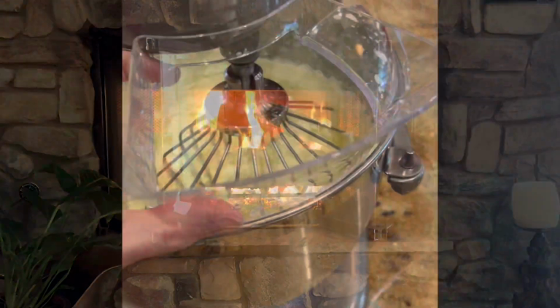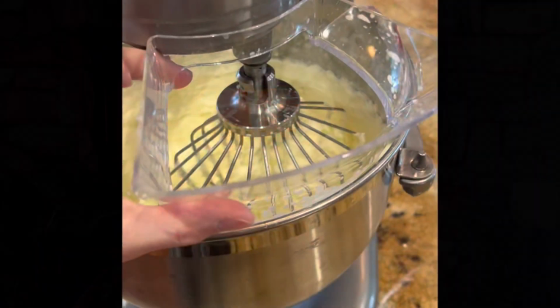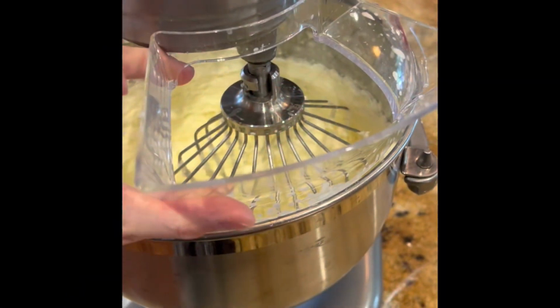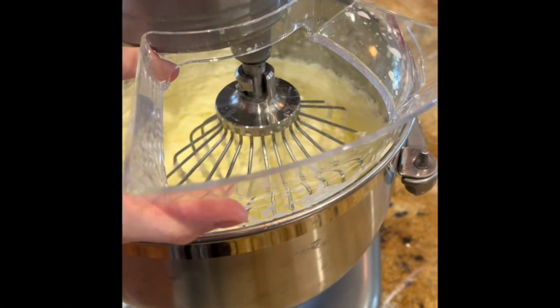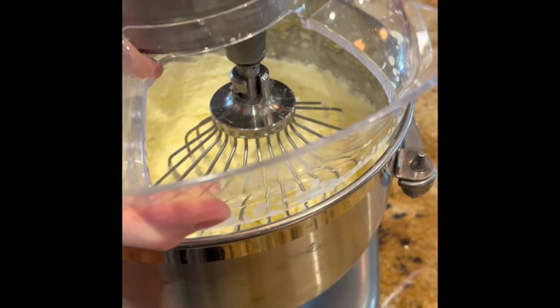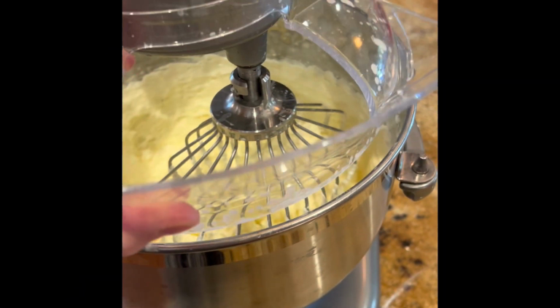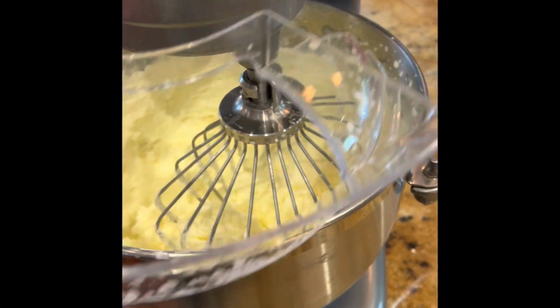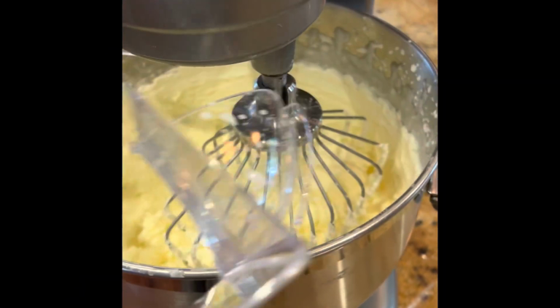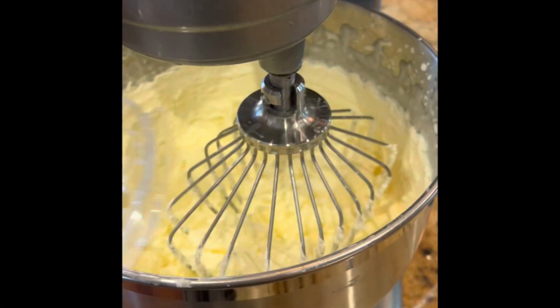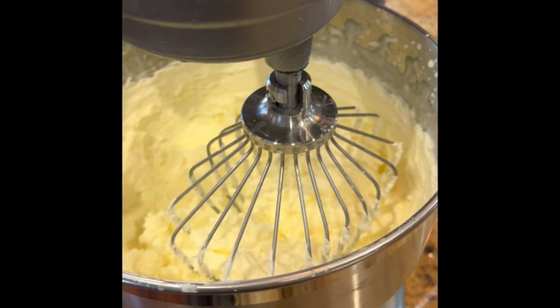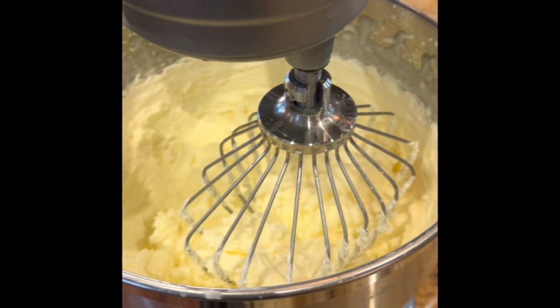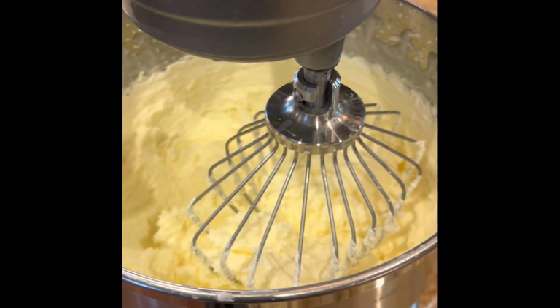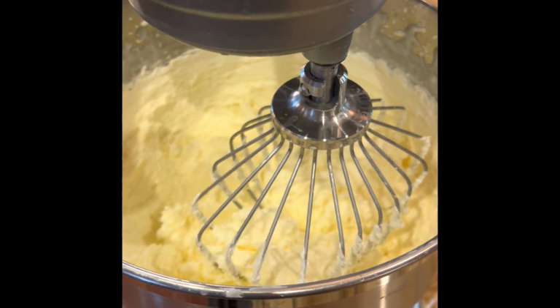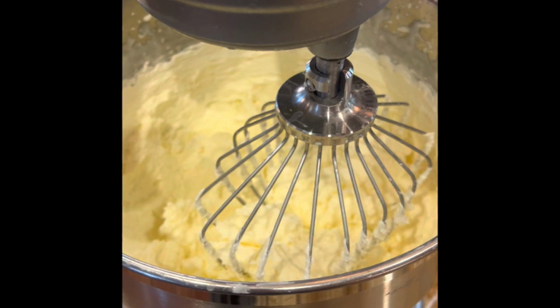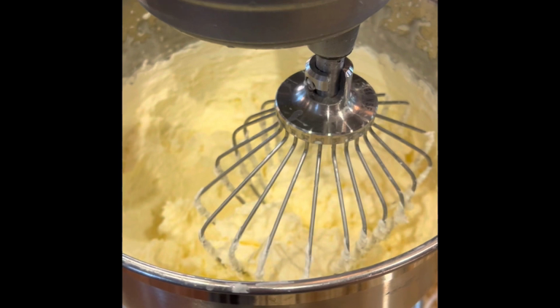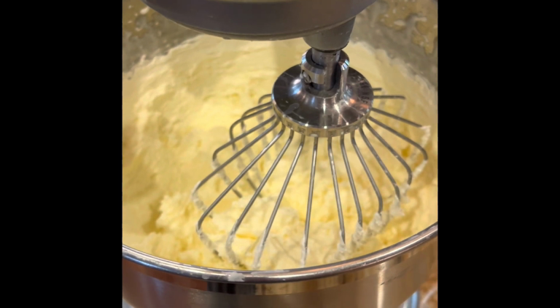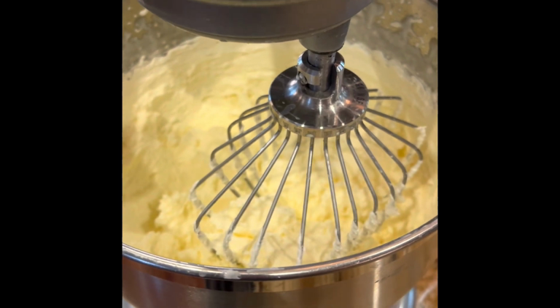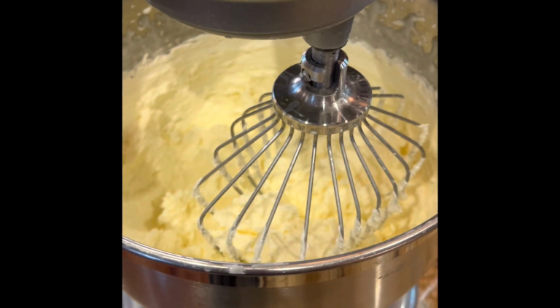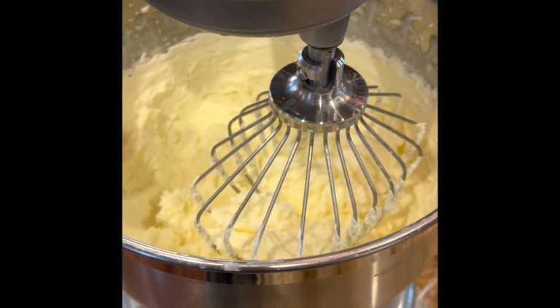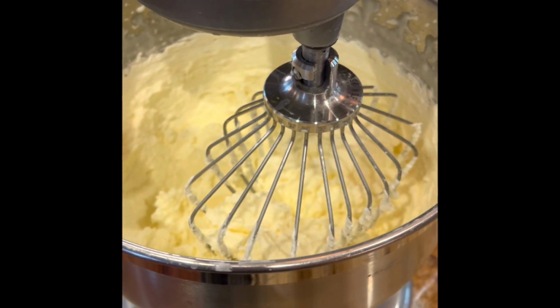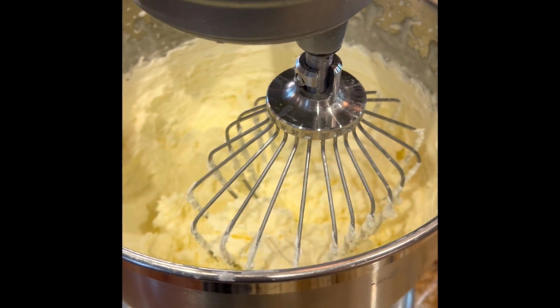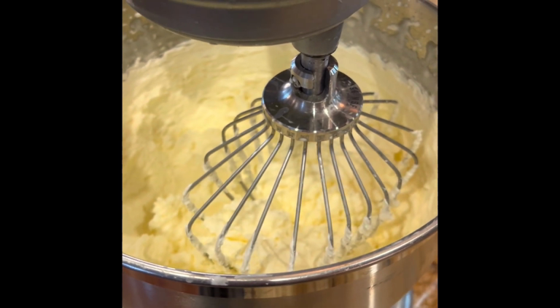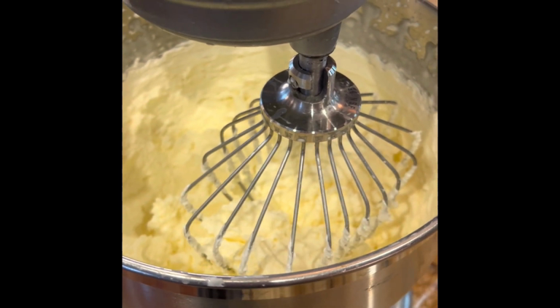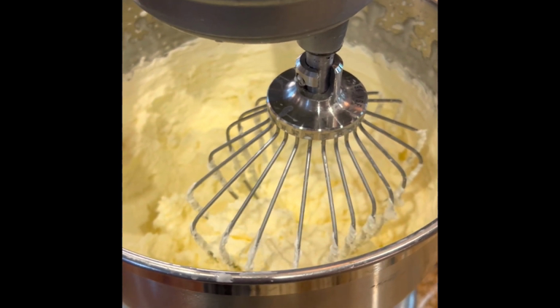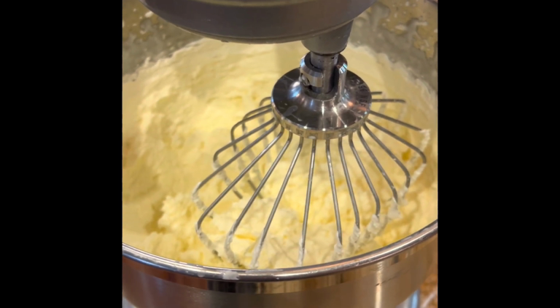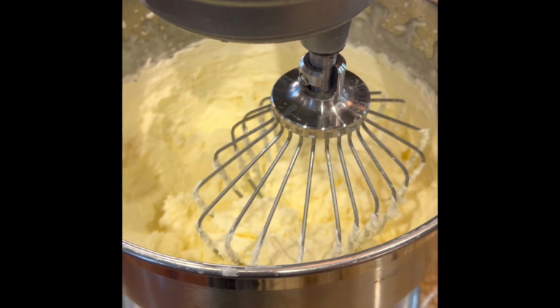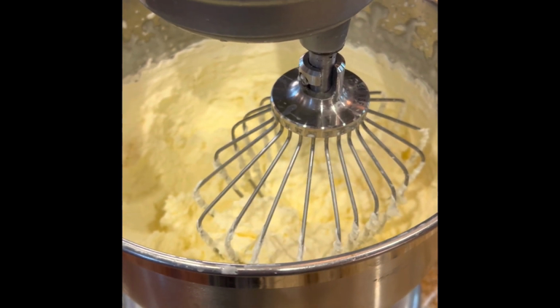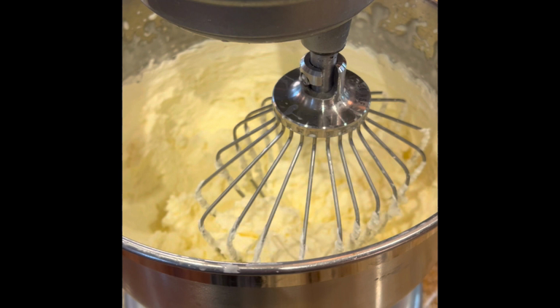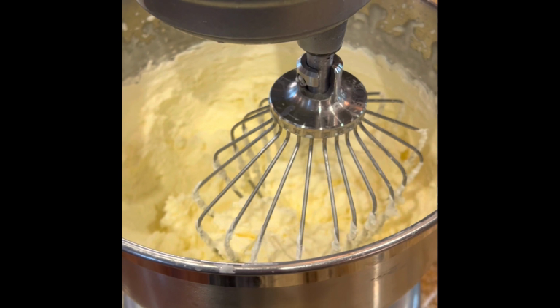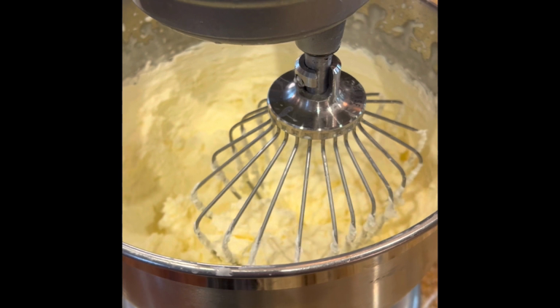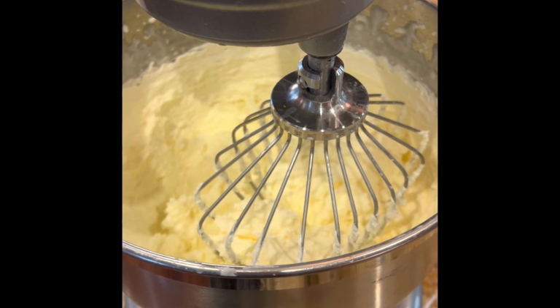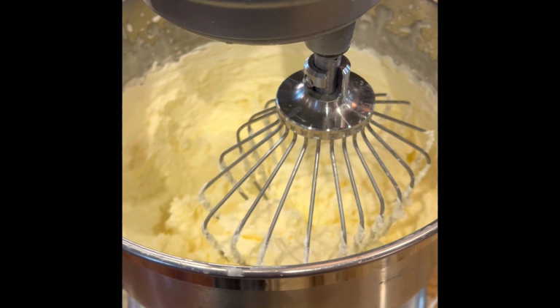I wanted to stop the mixer just to show you where we're at. So it's been 10 minutes. We're at whipped cream. It goes to another step before butter — stiff peaks — and then butter.